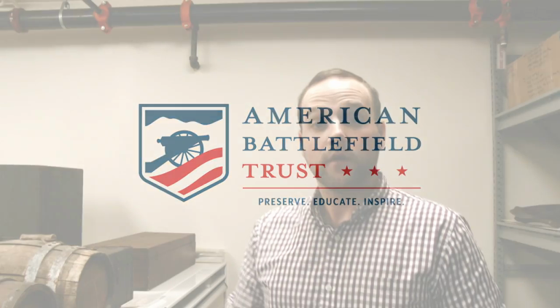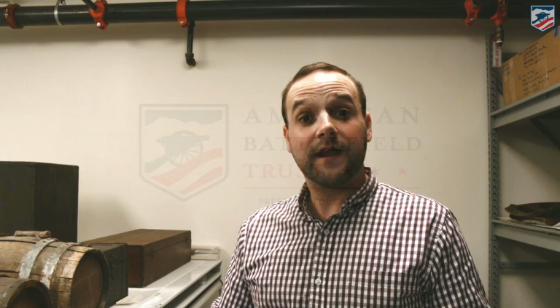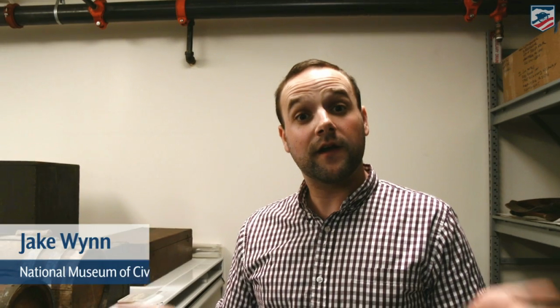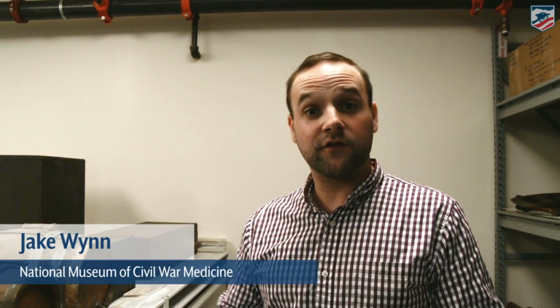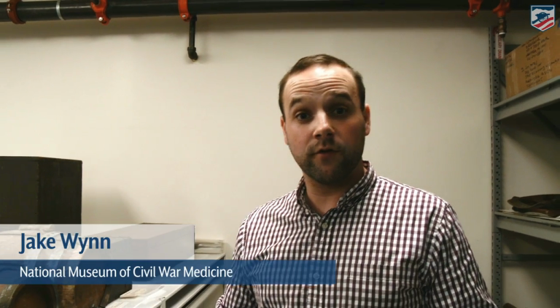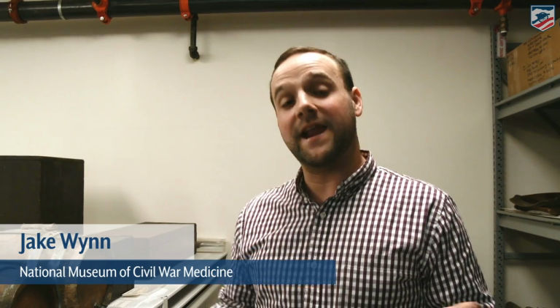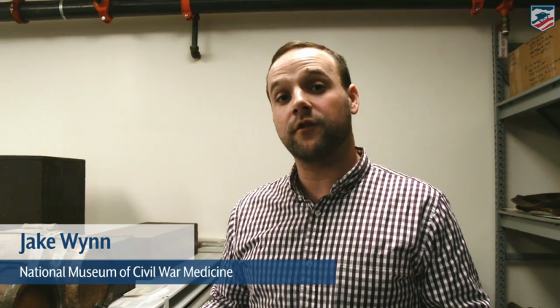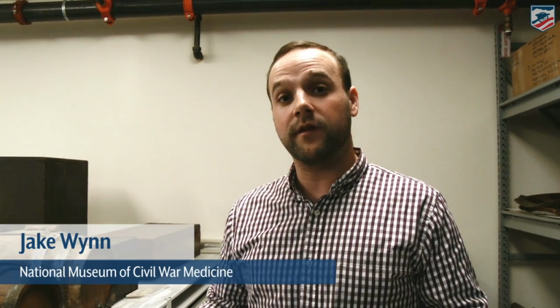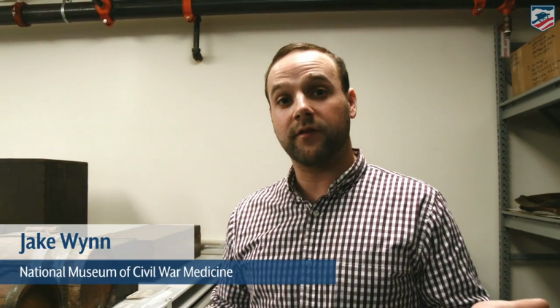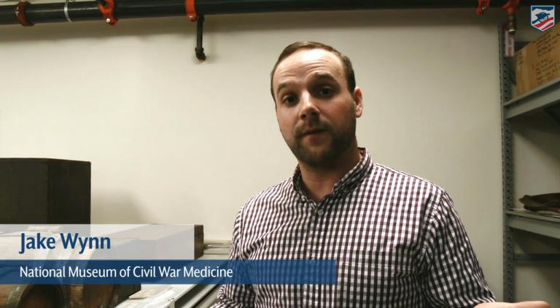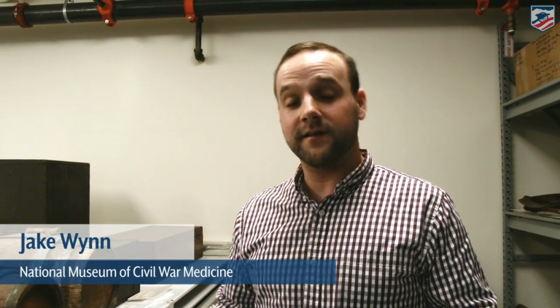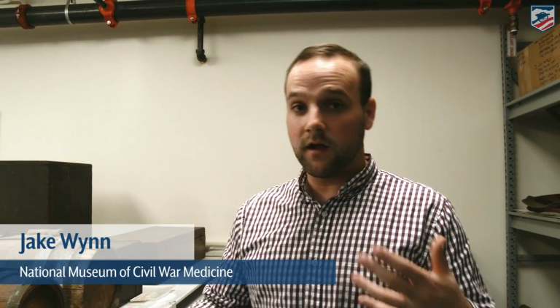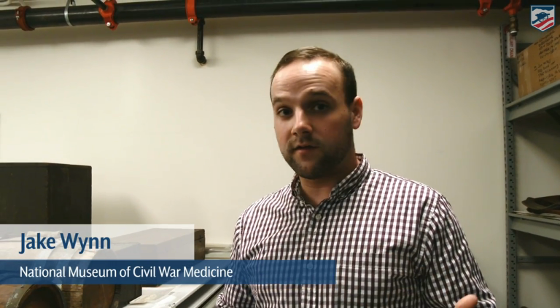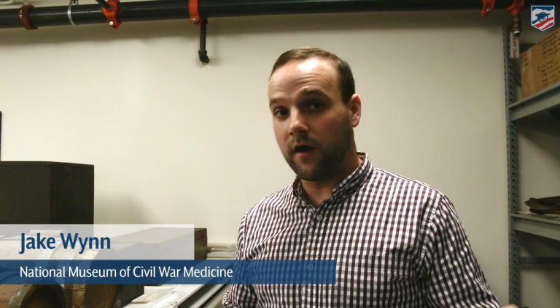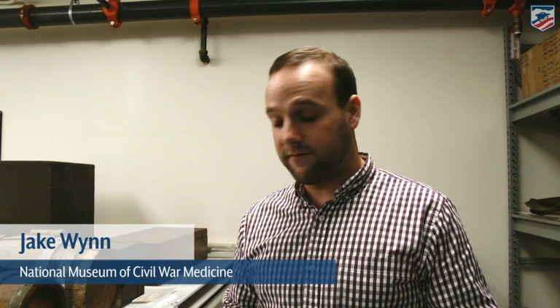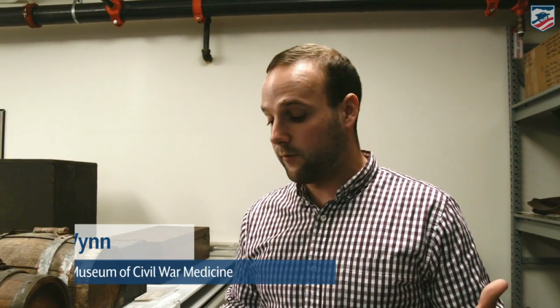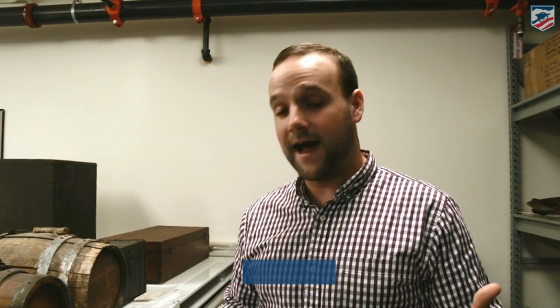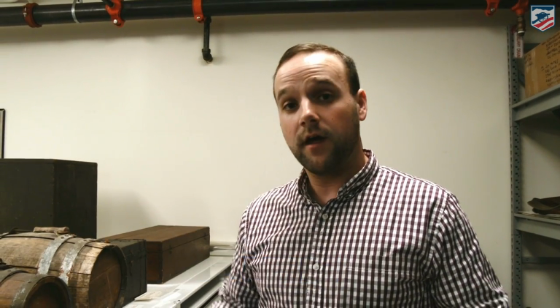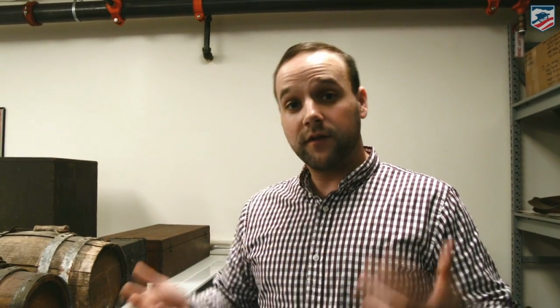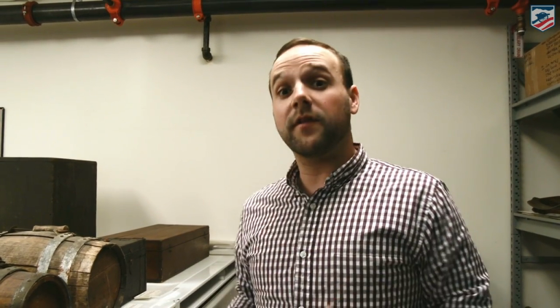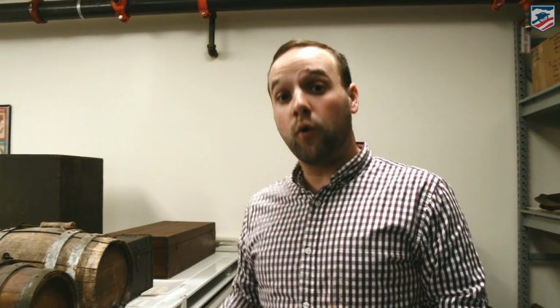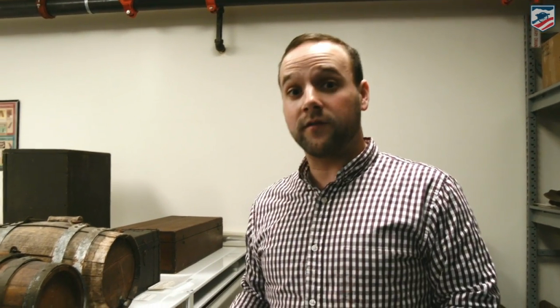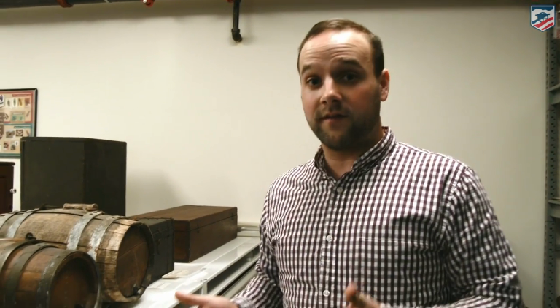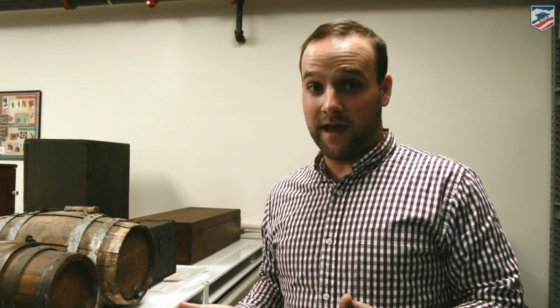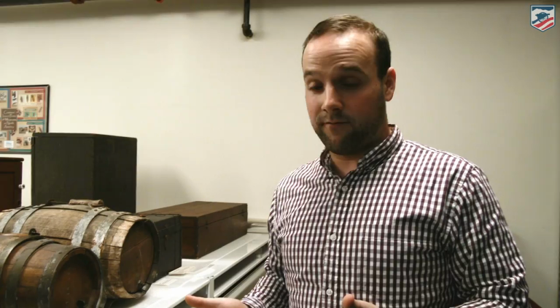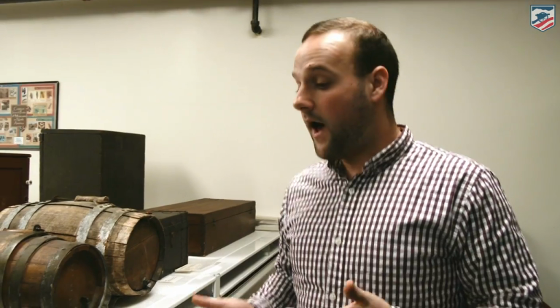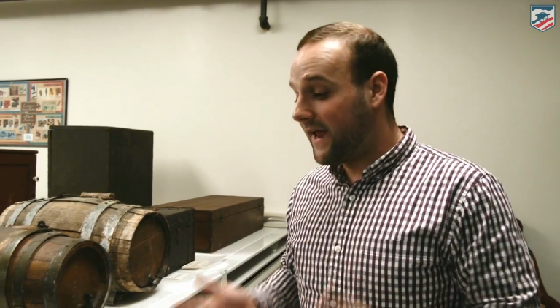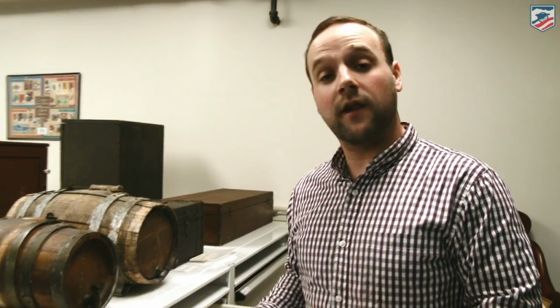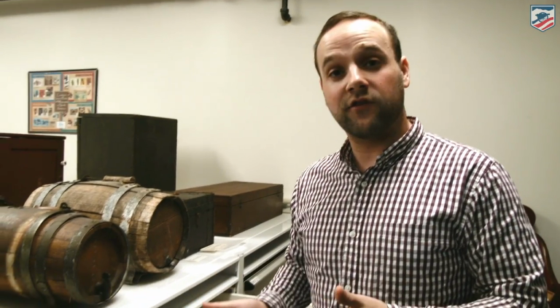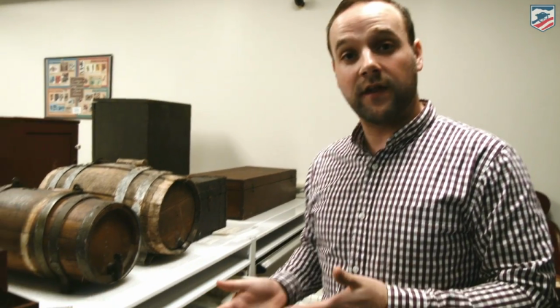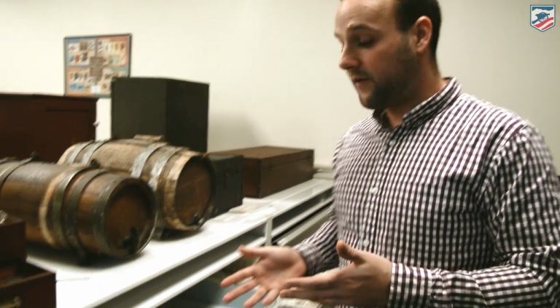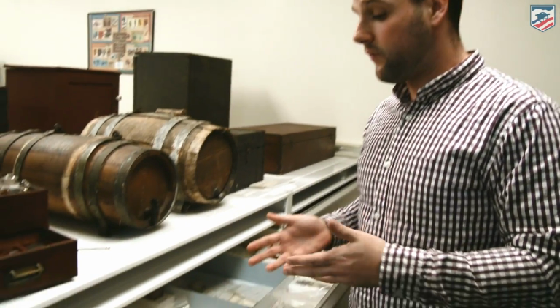We're here in the collections room at the National Museum of Civil War Medicine, taking a look at some of the artifacts that we have. These are some of the coolest things that we have in our collection at the museum.